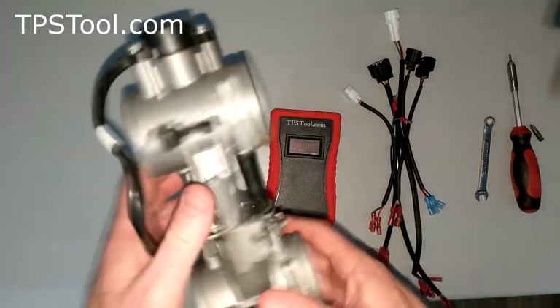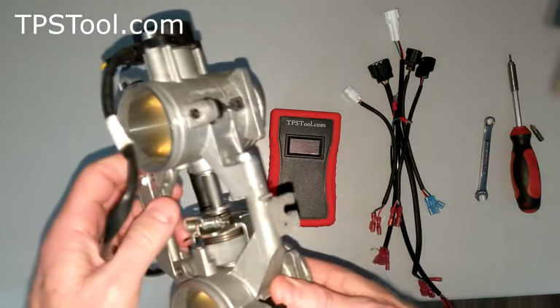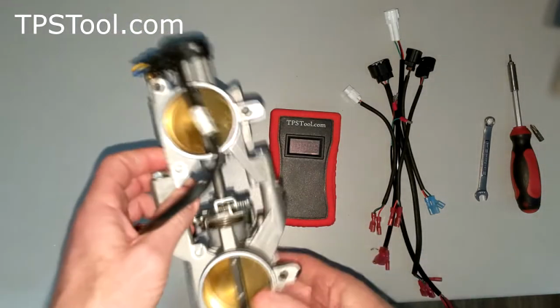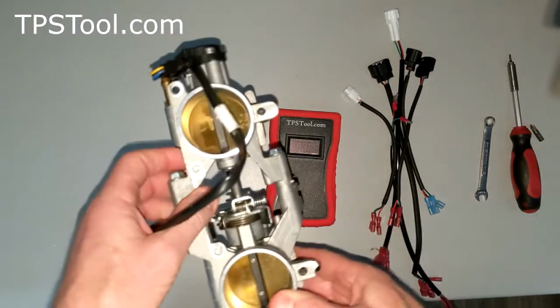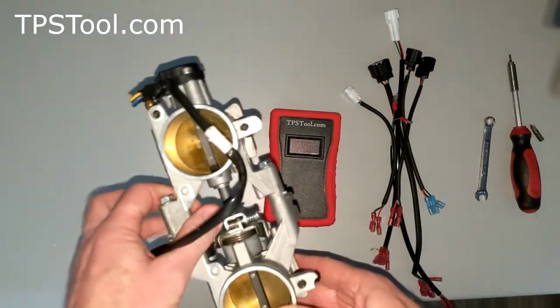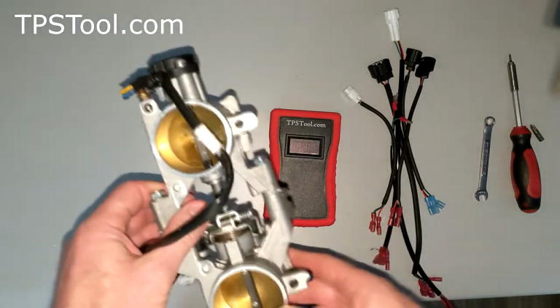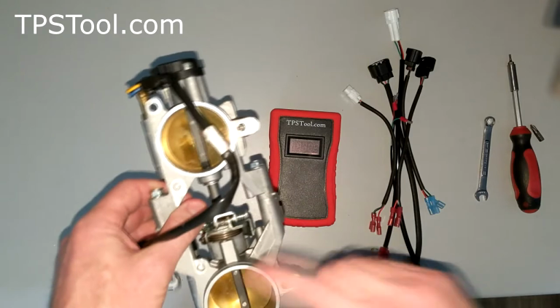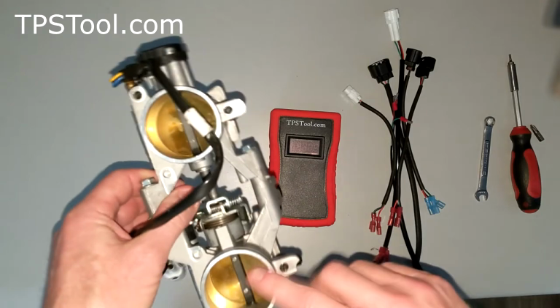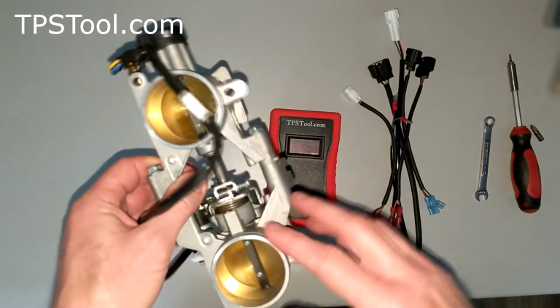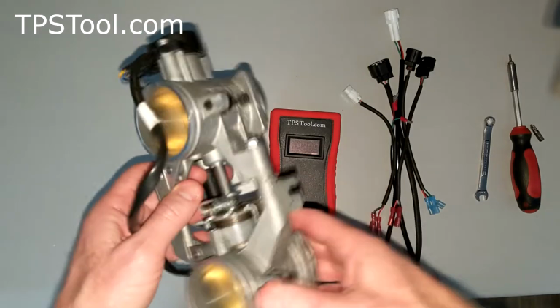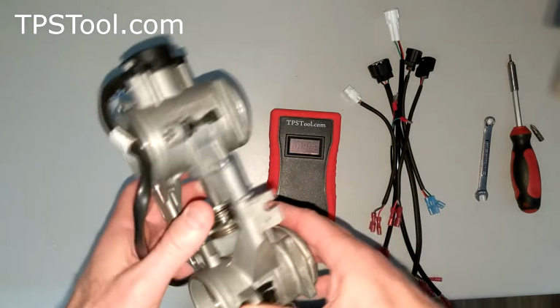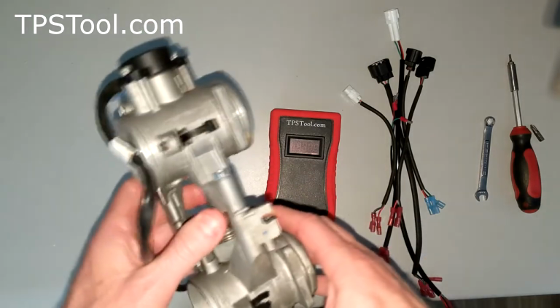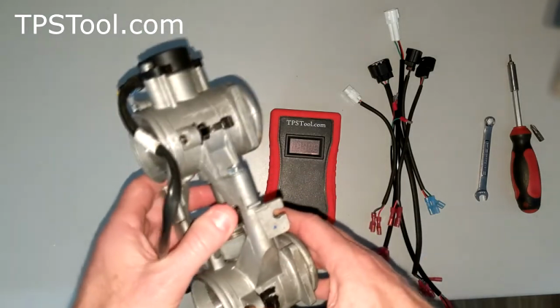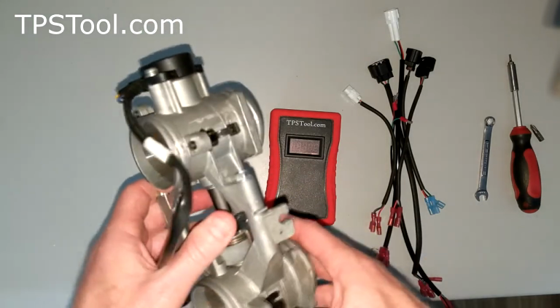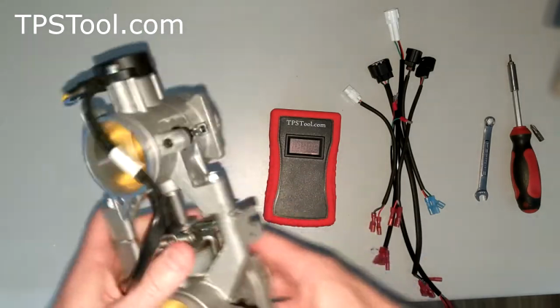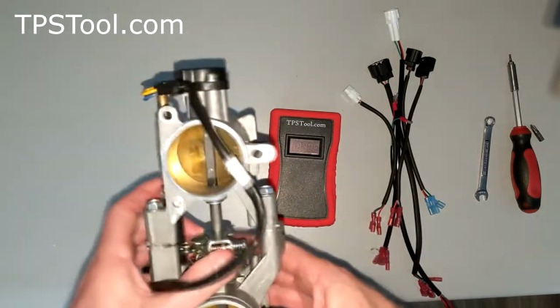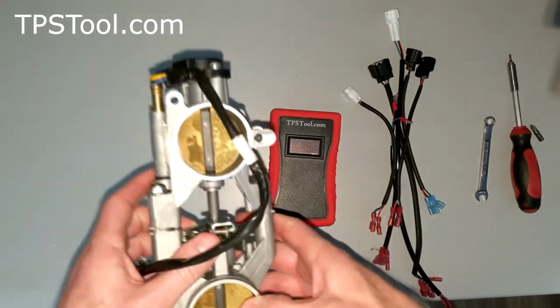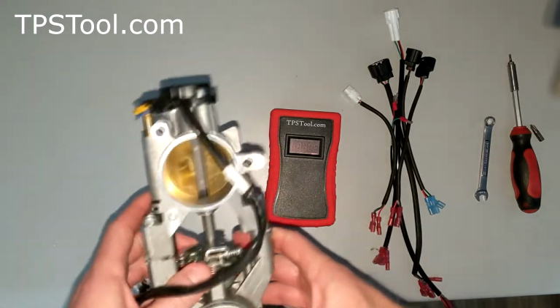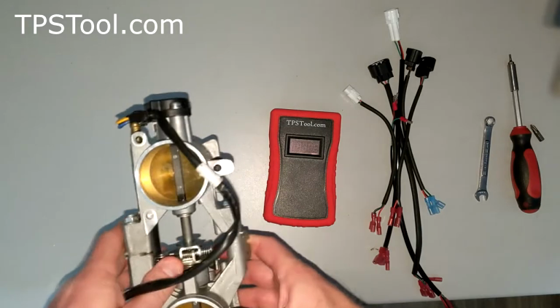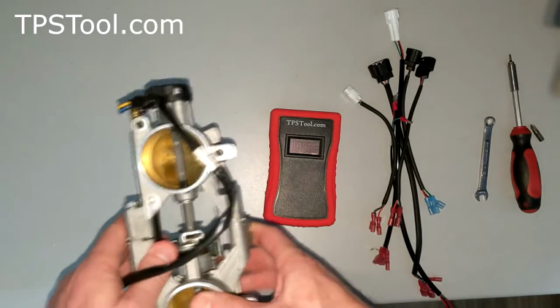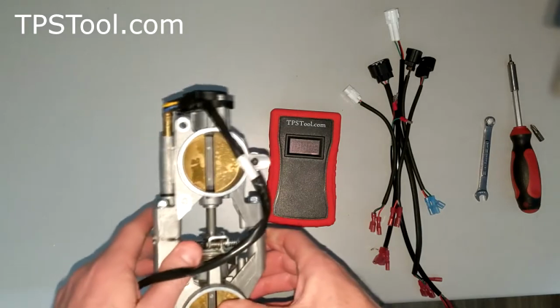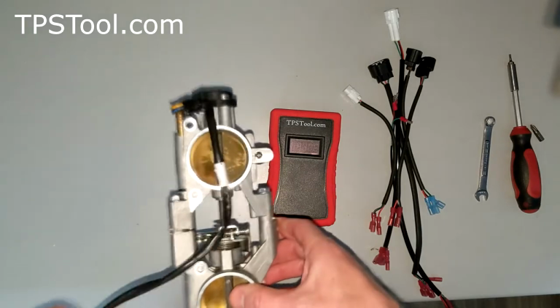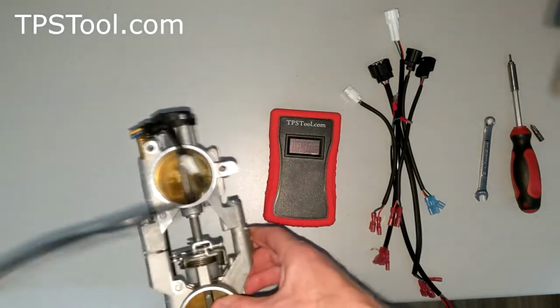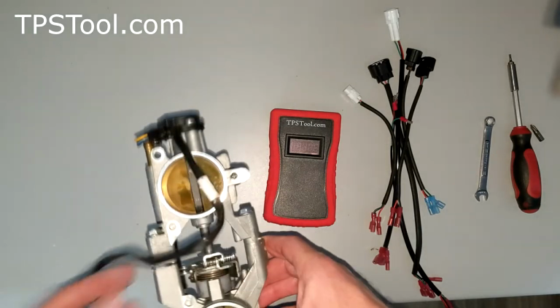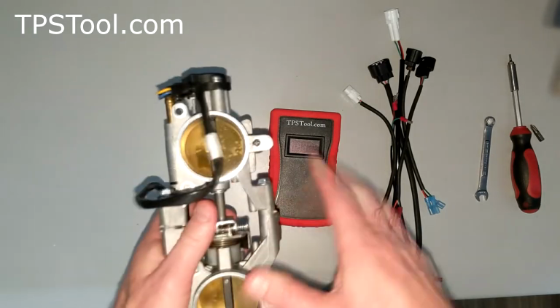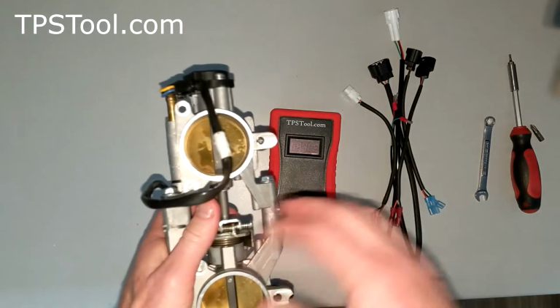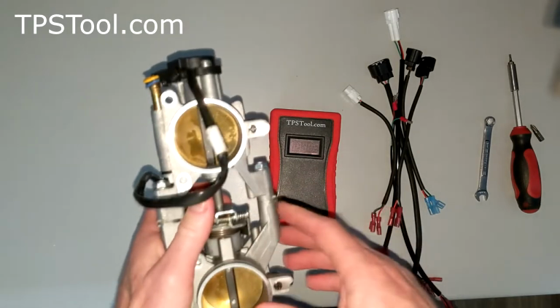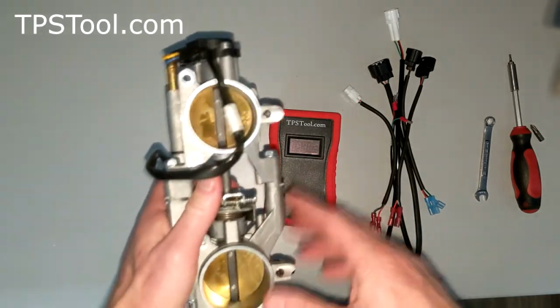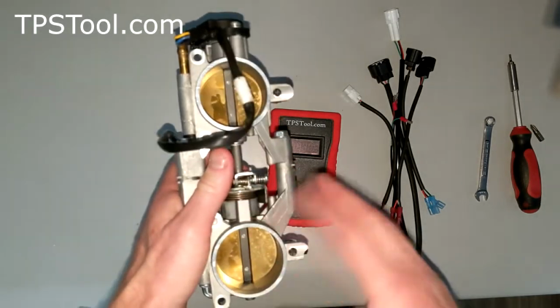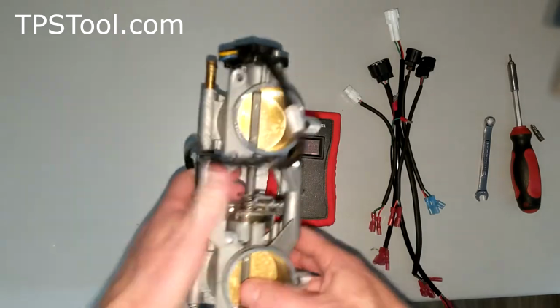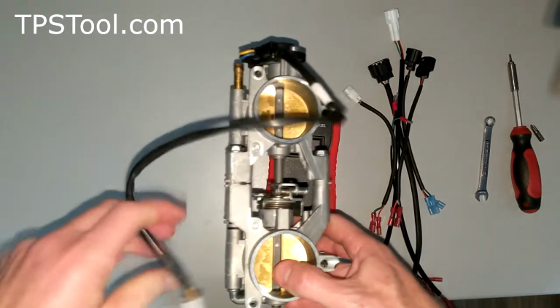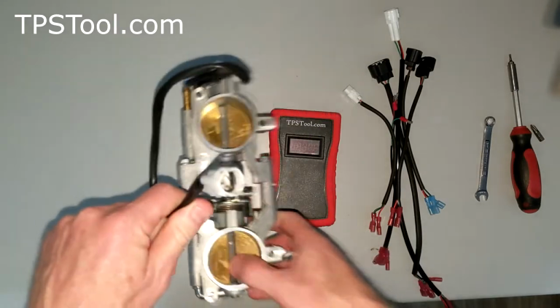This is going to be the same for model years 2016 through 2021 — I believe they use the same throttle body. Some of the 600s as well. The earlier years are also the same: 2008 through 2015 are going to use the same exact procedure and same numbers; it's just going to be a different plug.